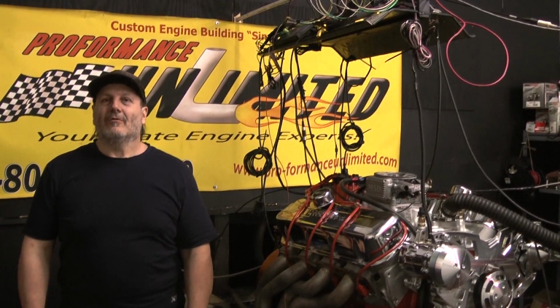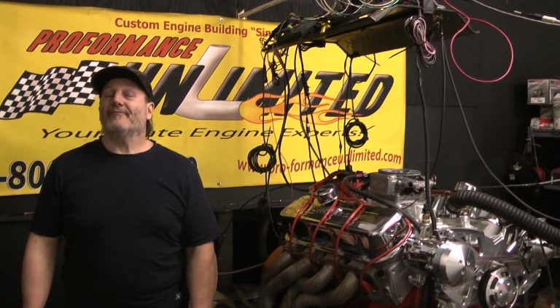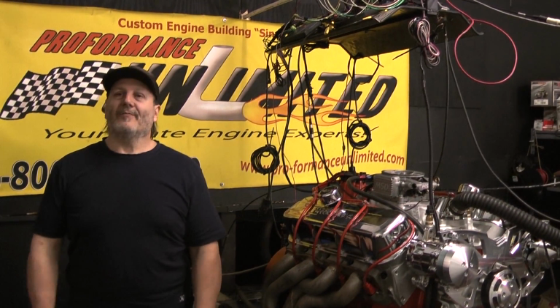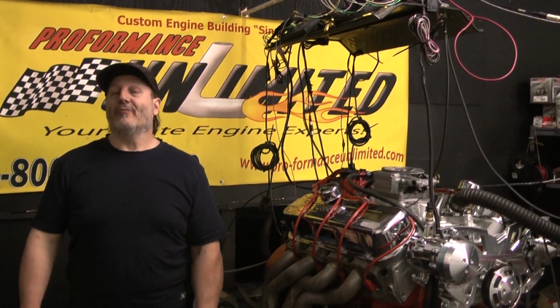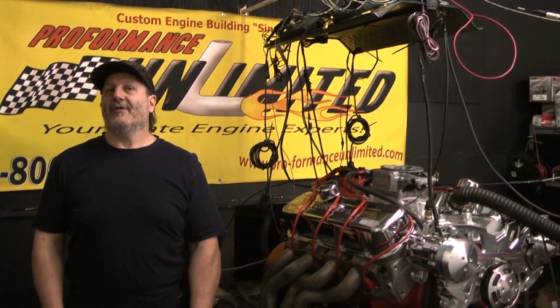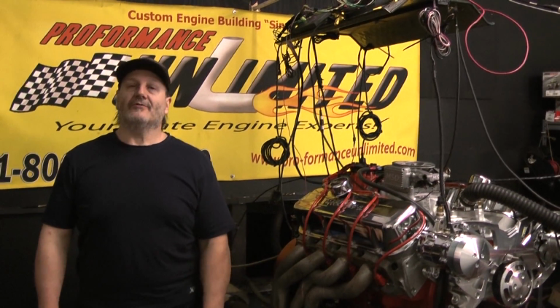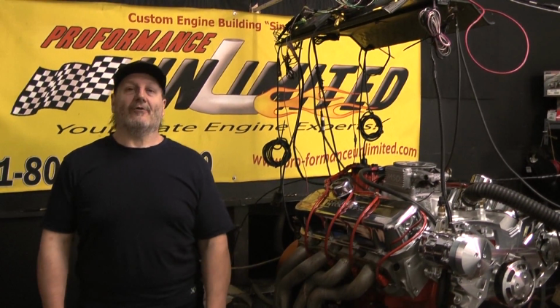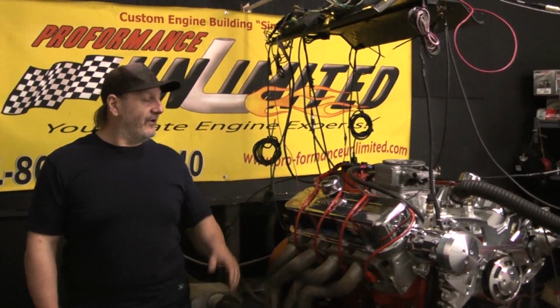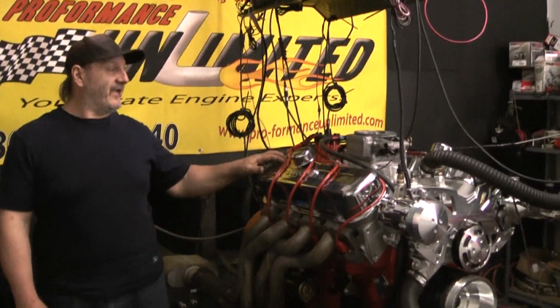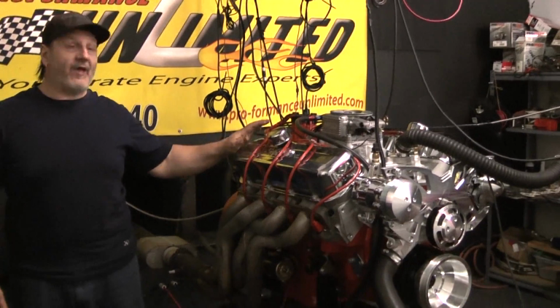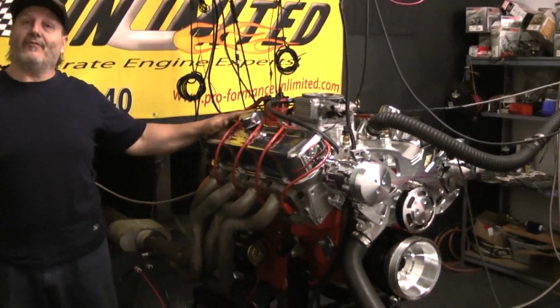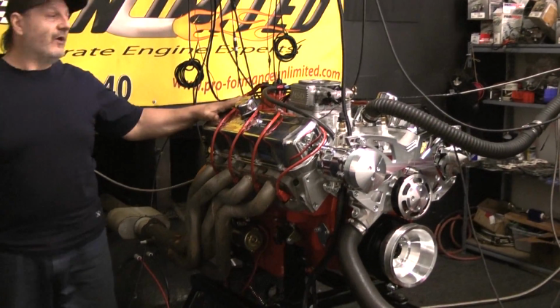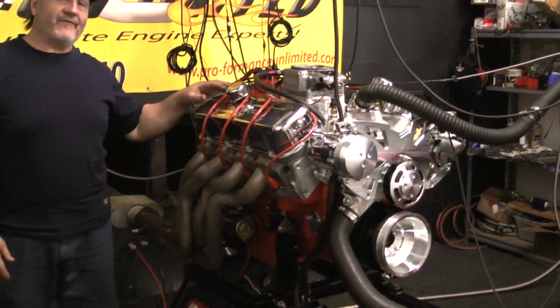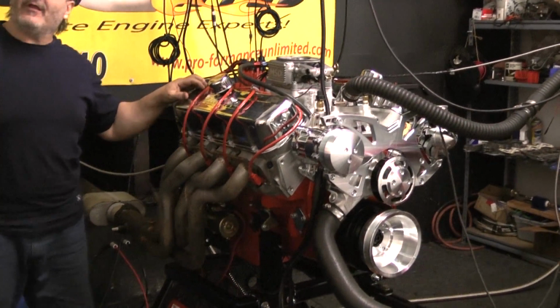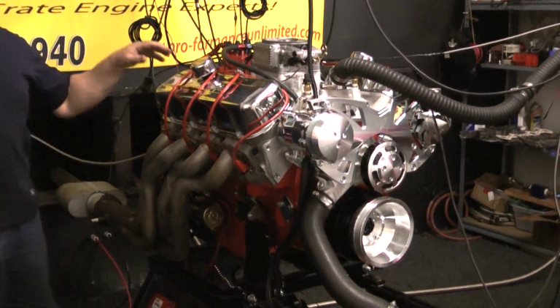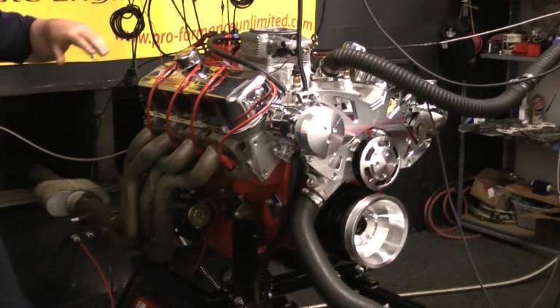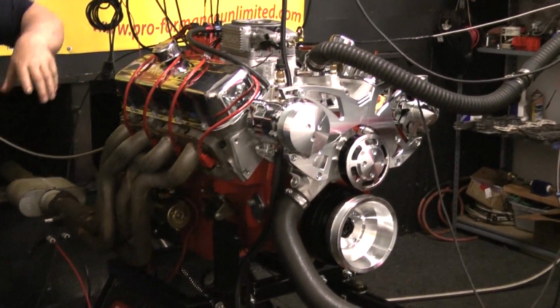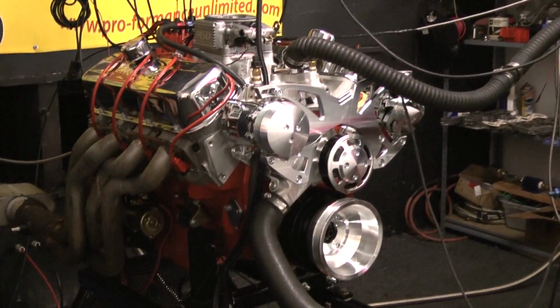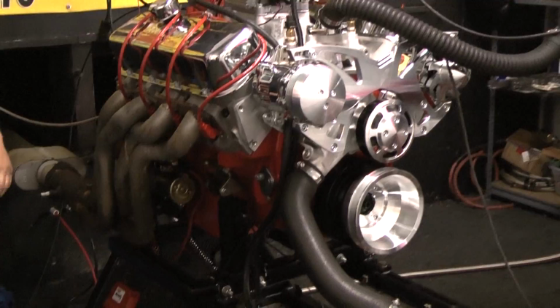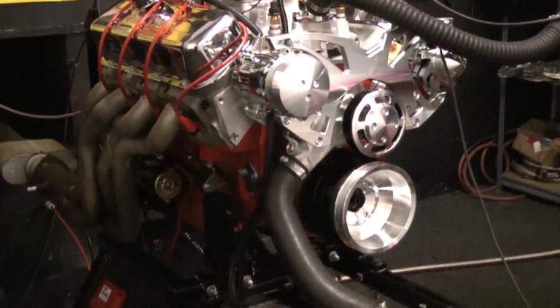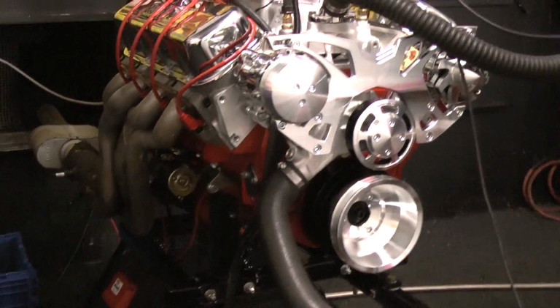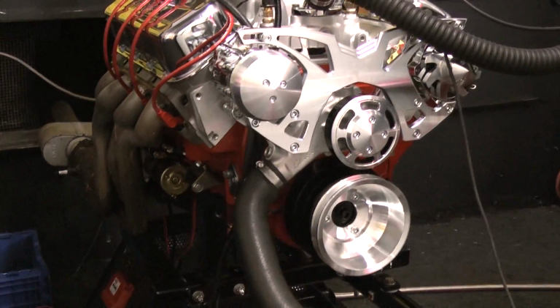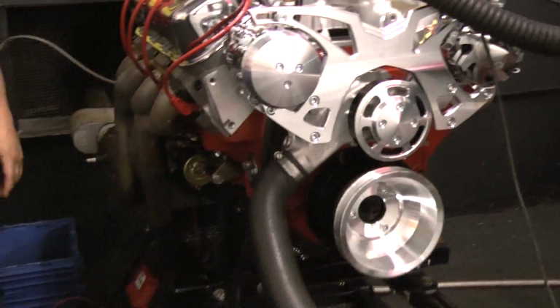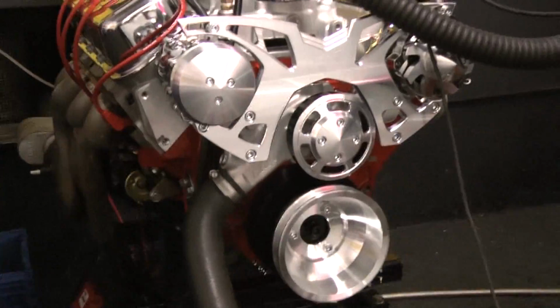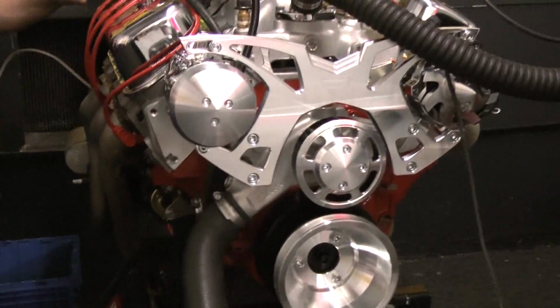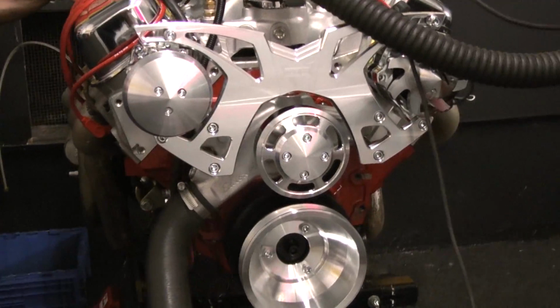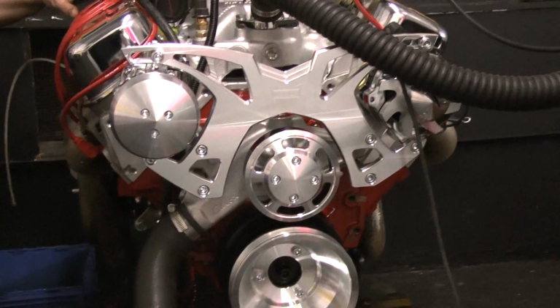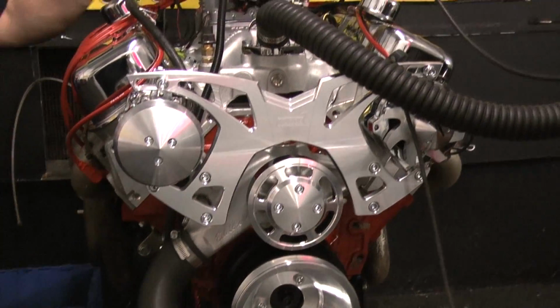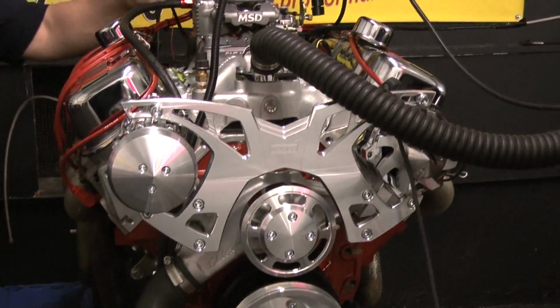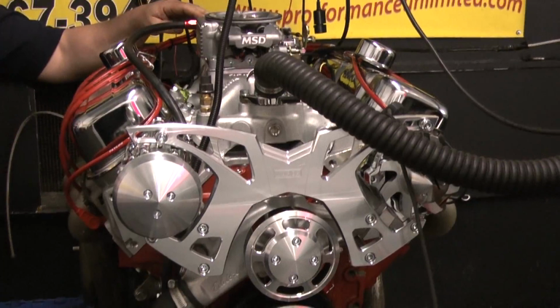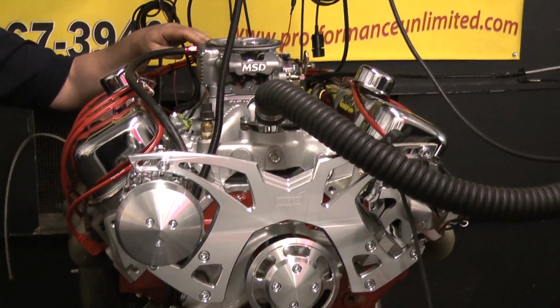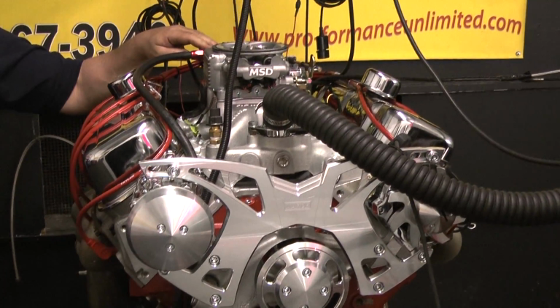Good afternoon. Welcome to Performance Unlimited. Today on our dyno stand we have one of our 540 EFI street engines, custom crate engines. This particular one features the new MSD Atomic EFI unit.